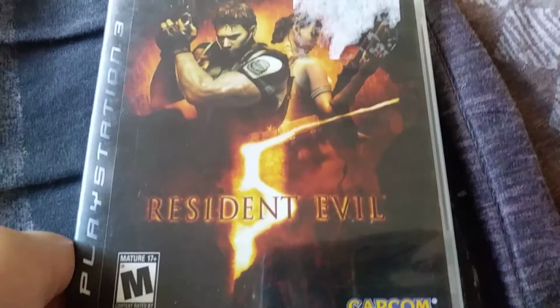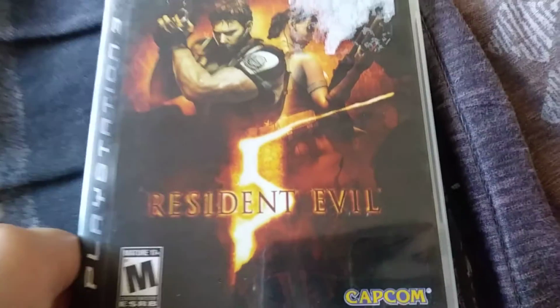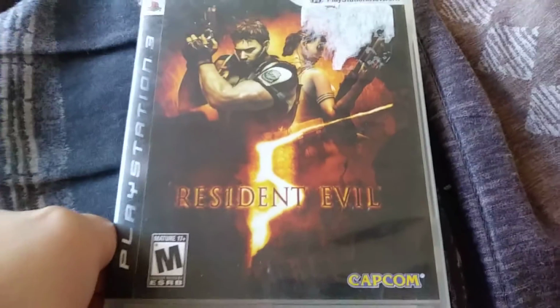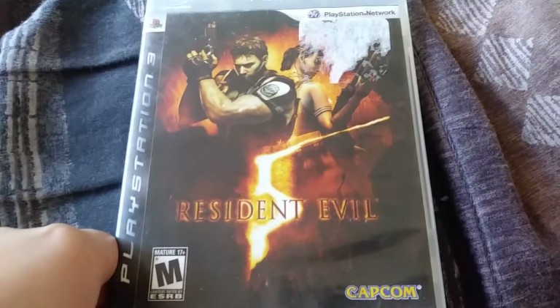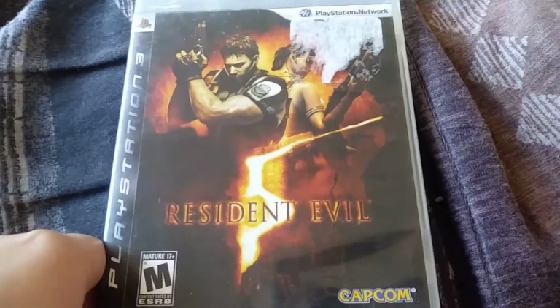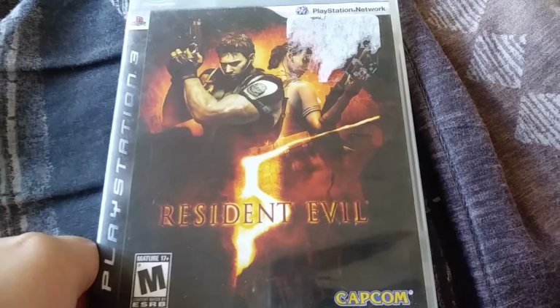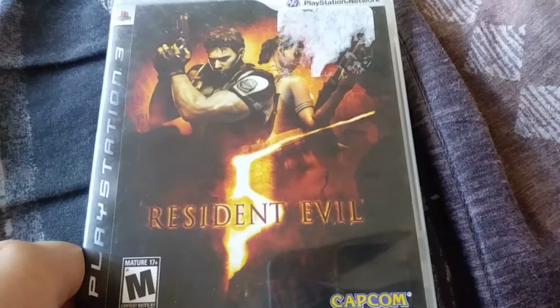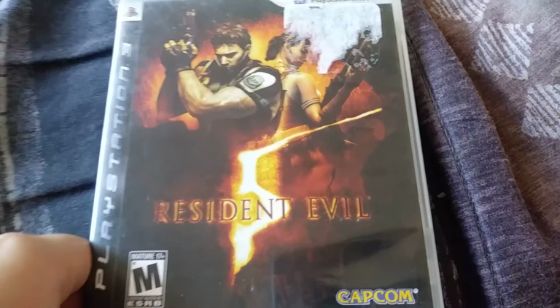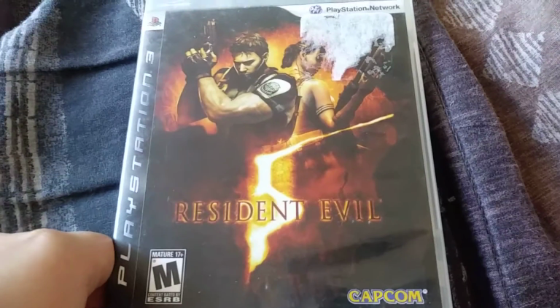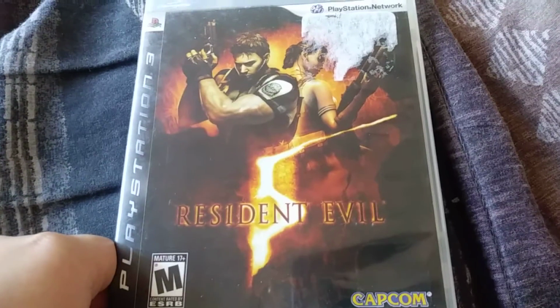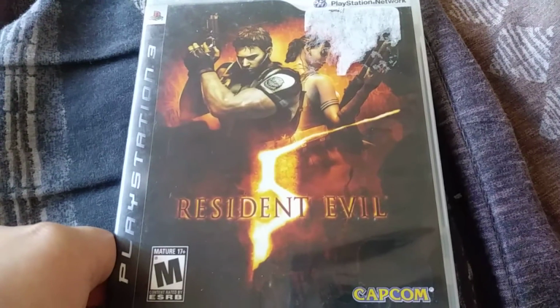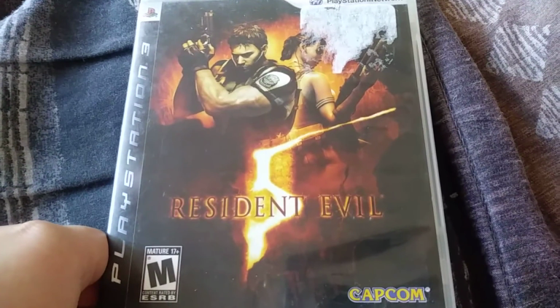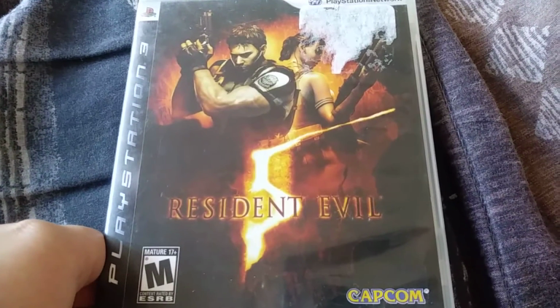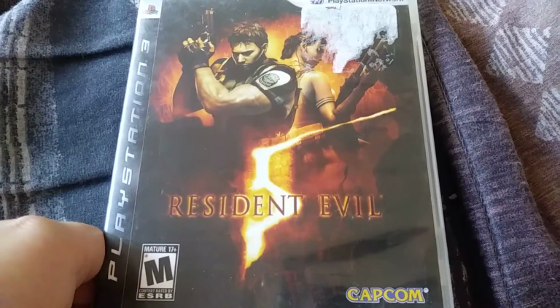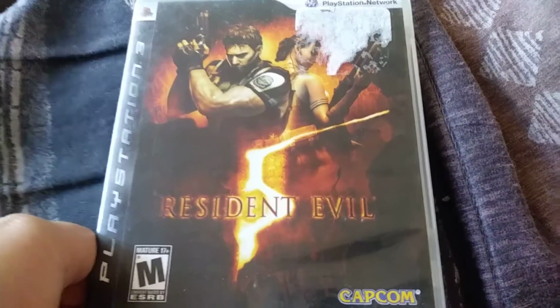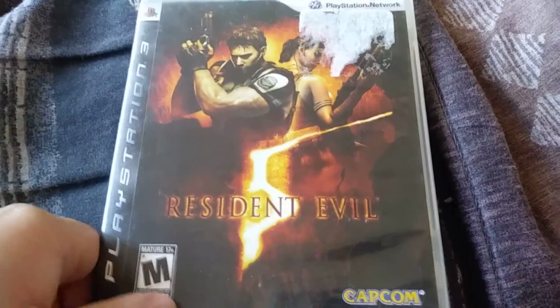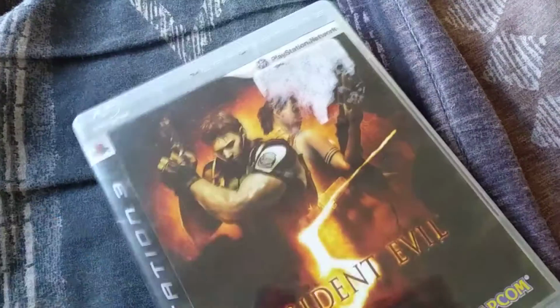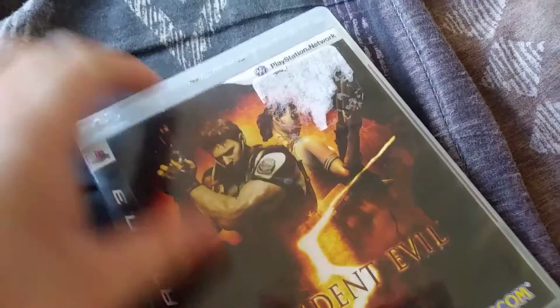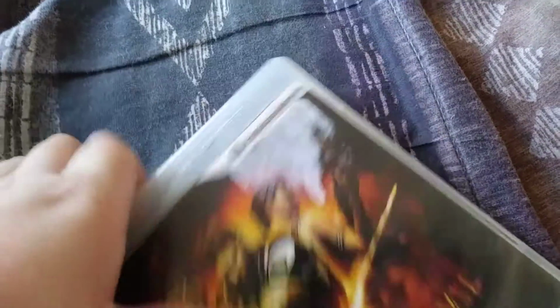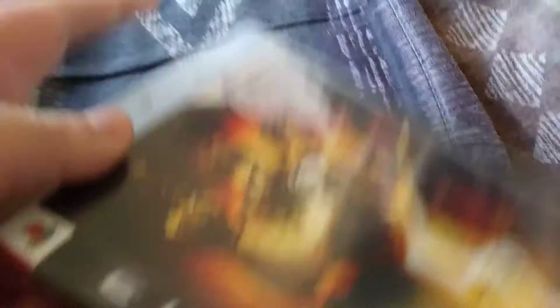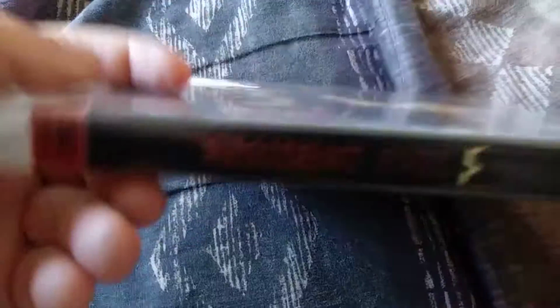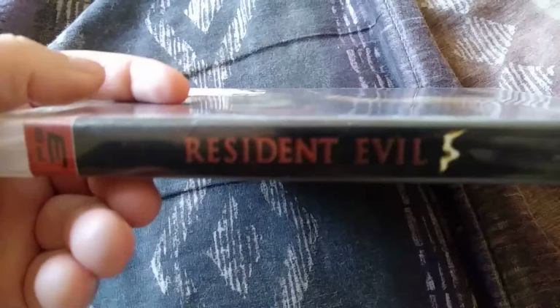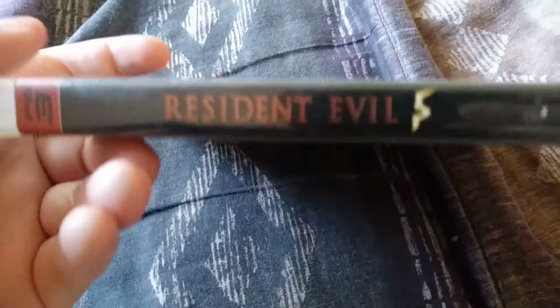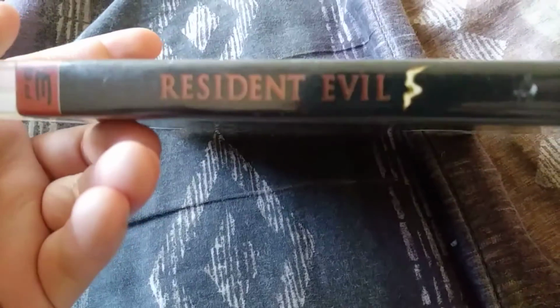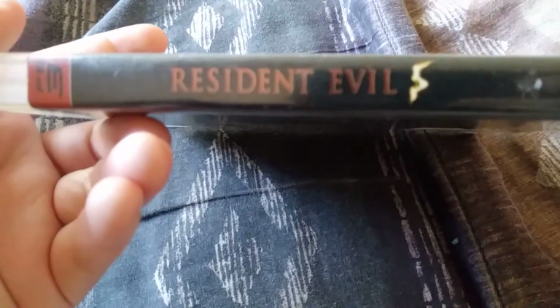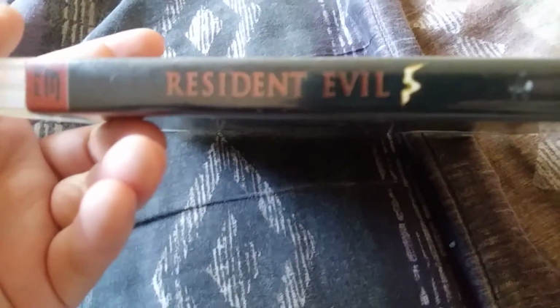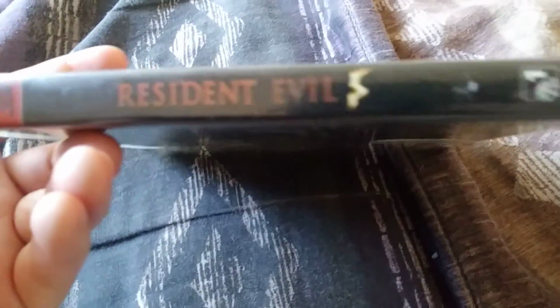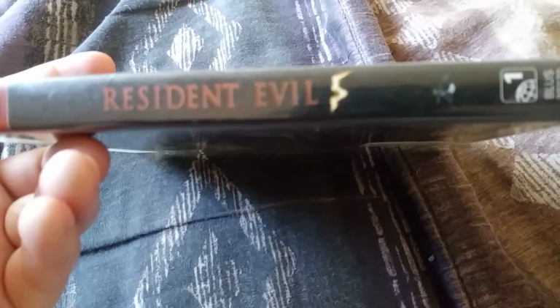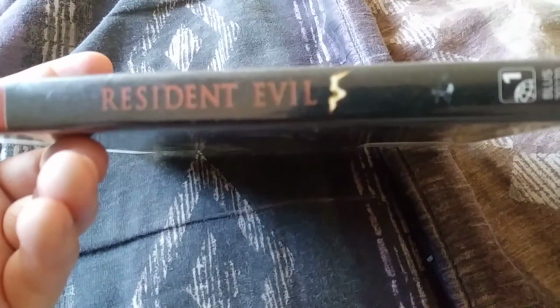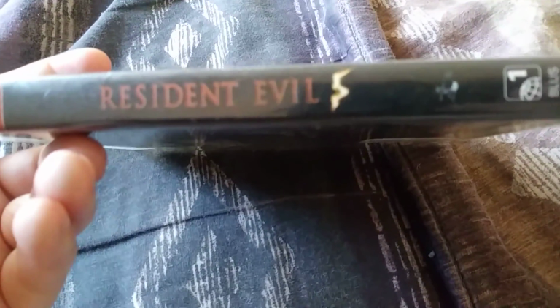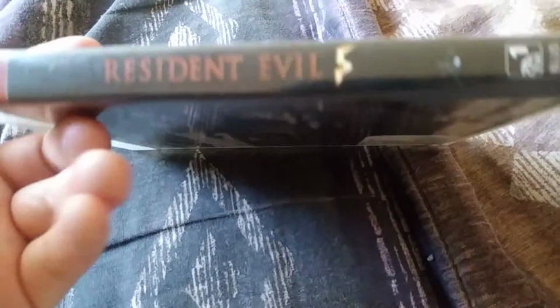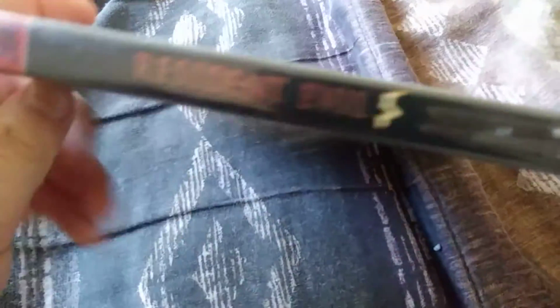So there's the front cover, pretty cool. There's the side, pretty cool.